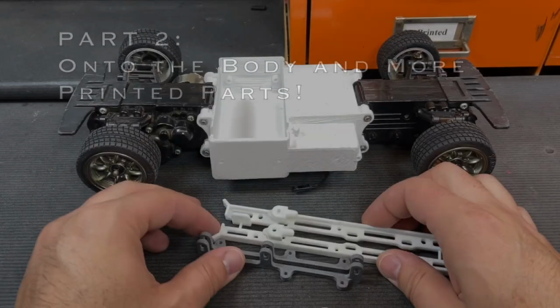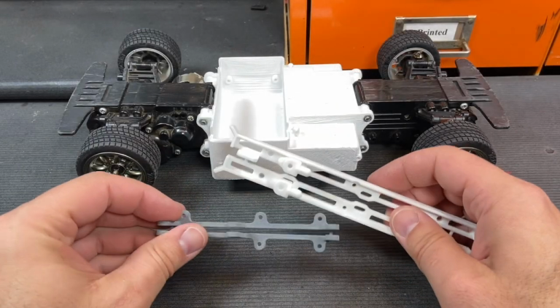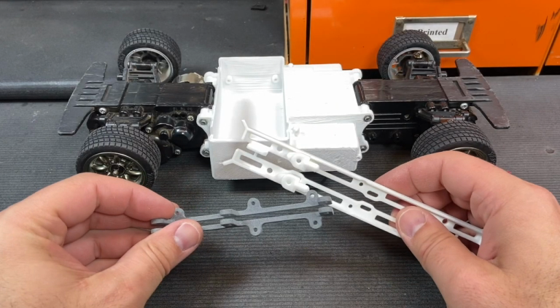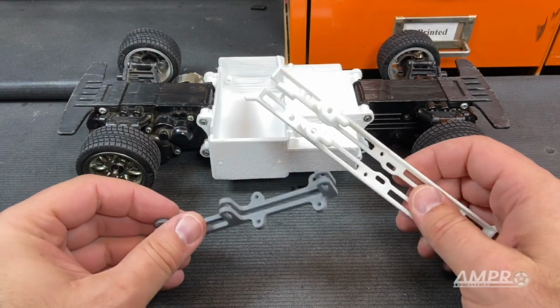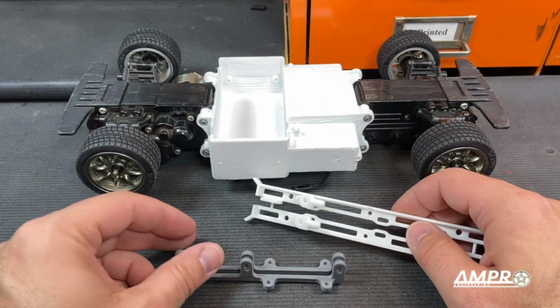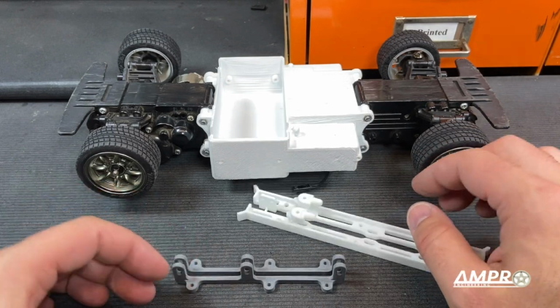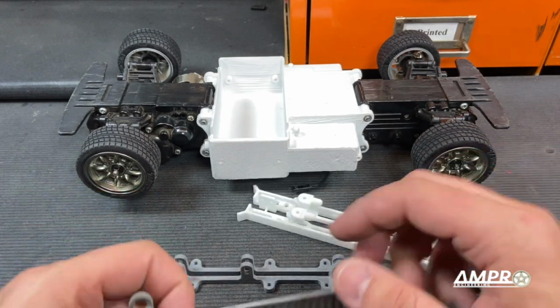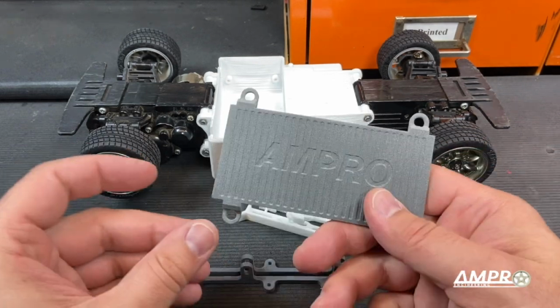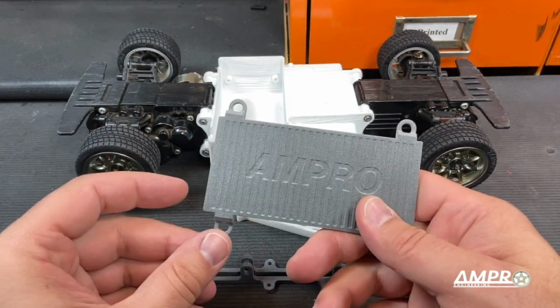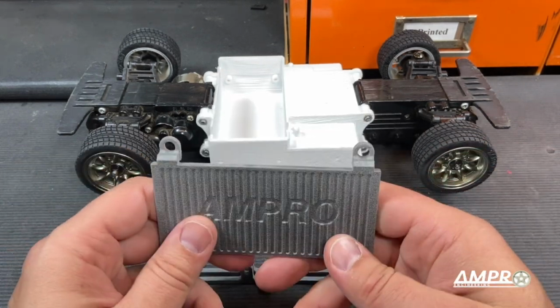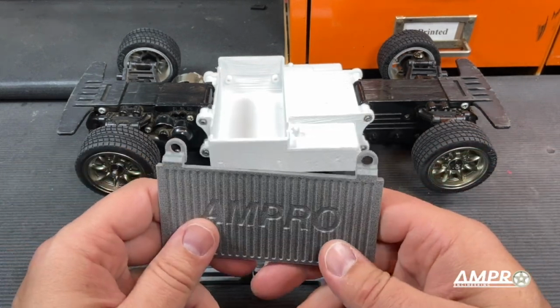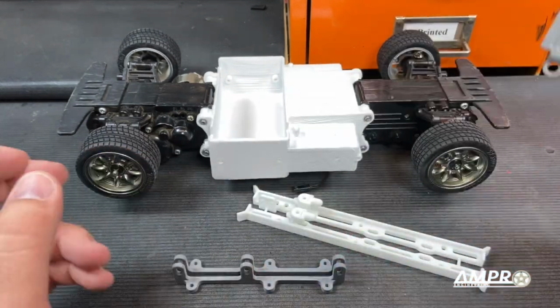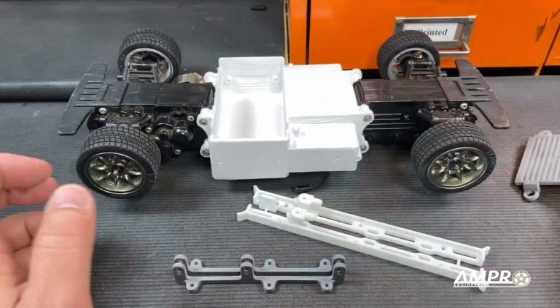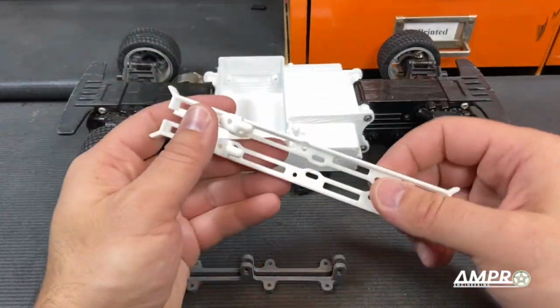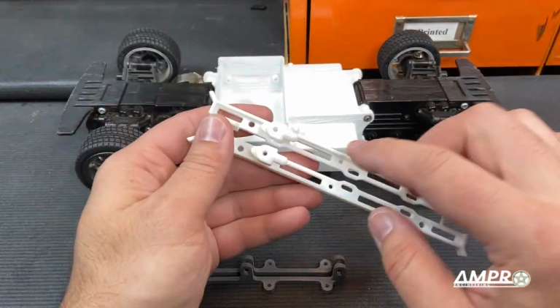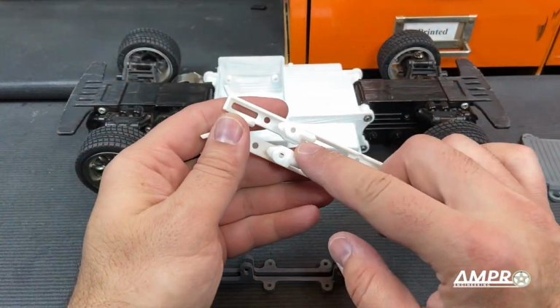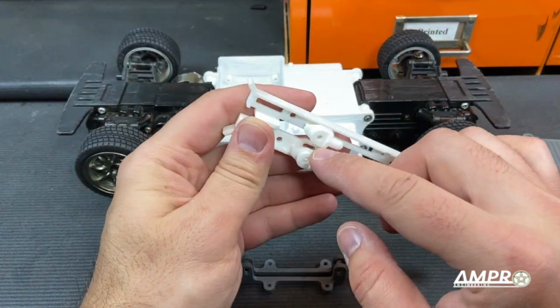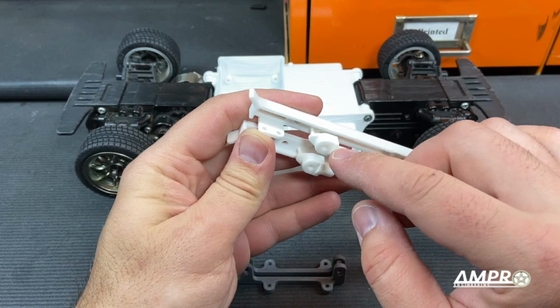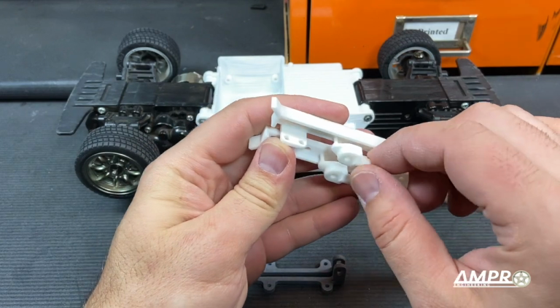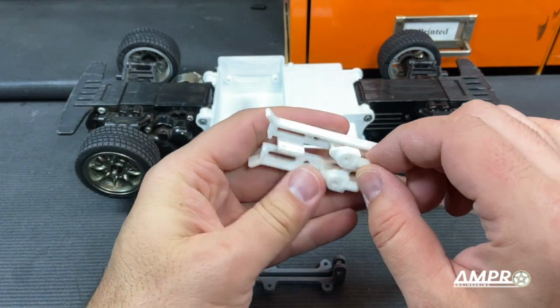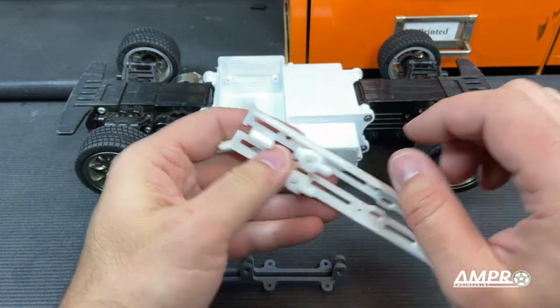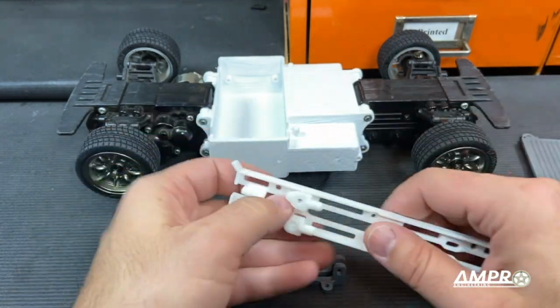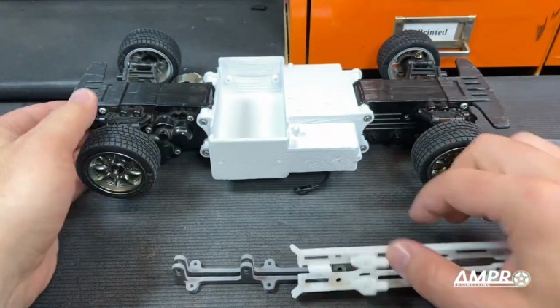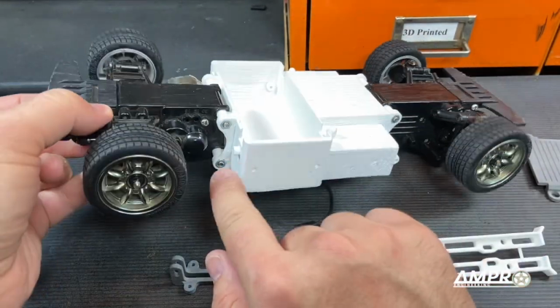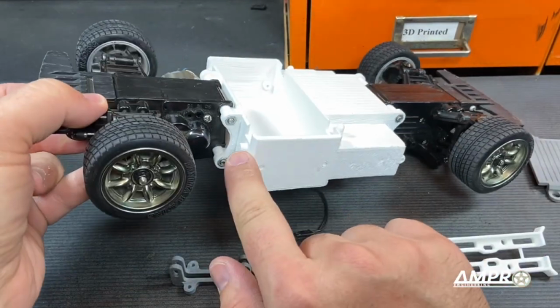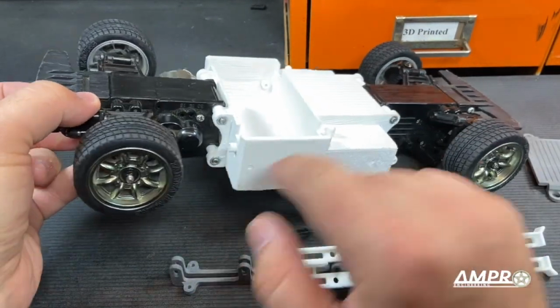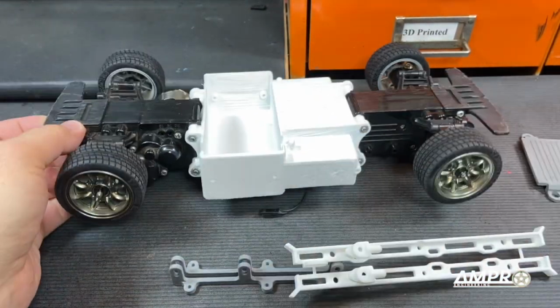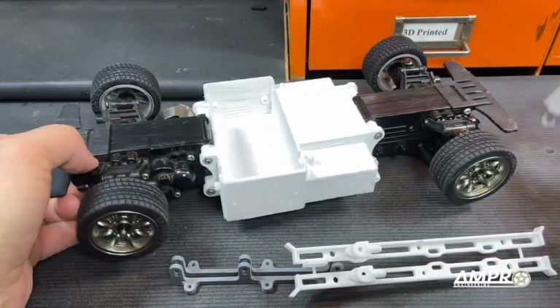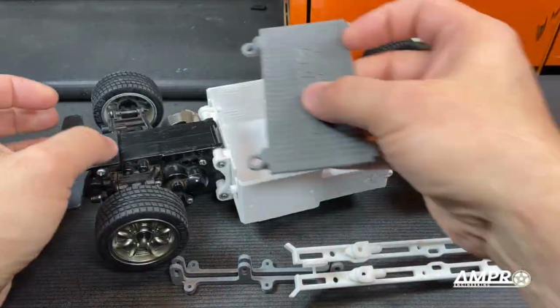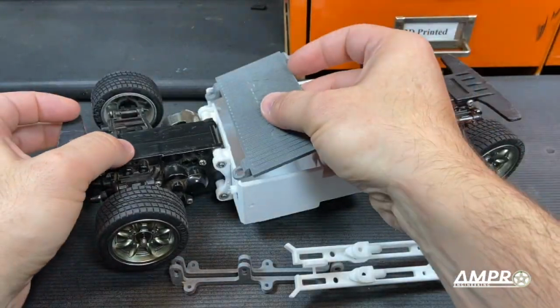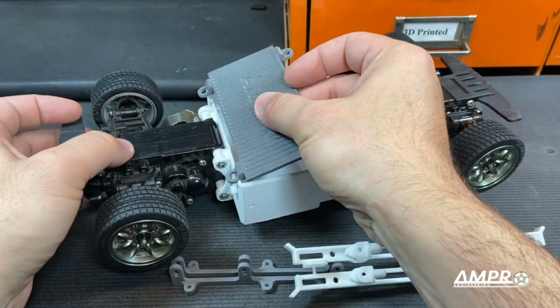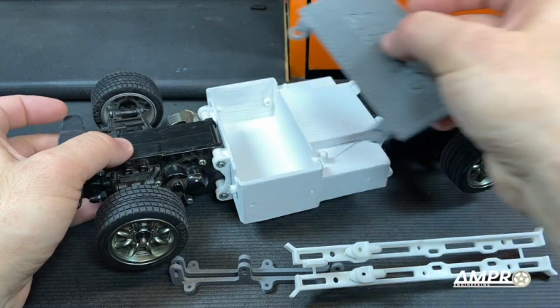The body mounts from Shapeways came in and here is the battery door. First things first, I'm going to mount these two little pegs to this mount there and that is the rear body mount.